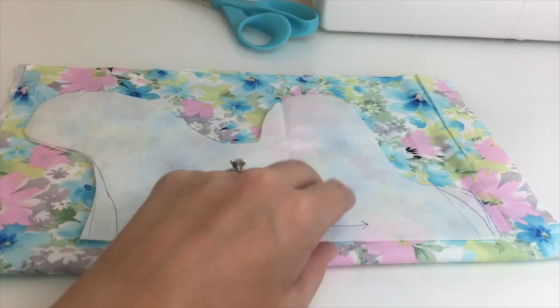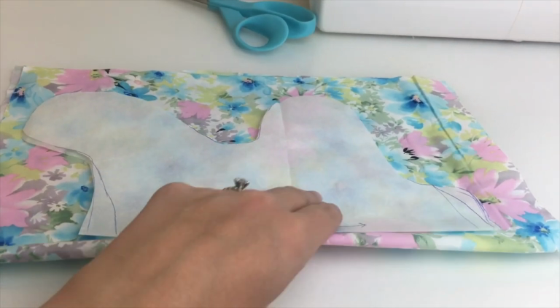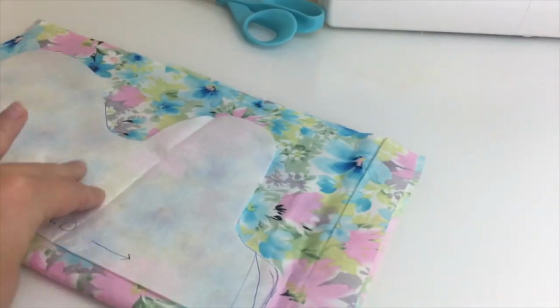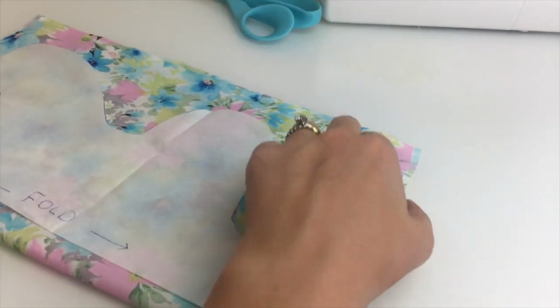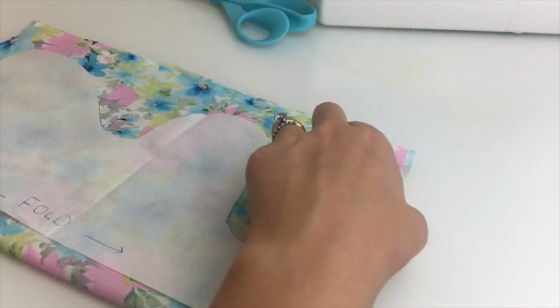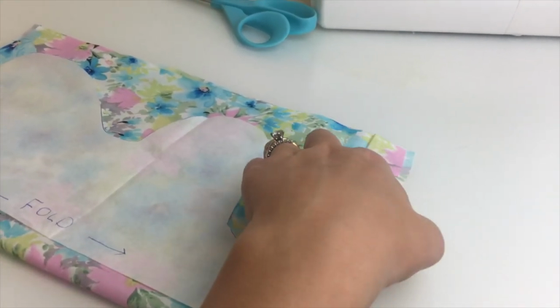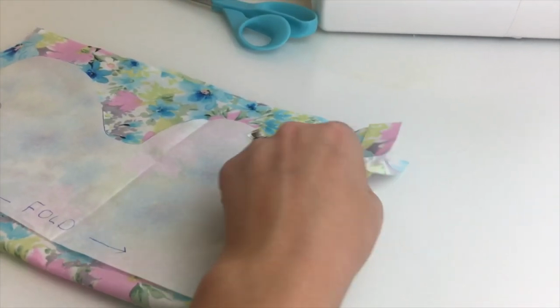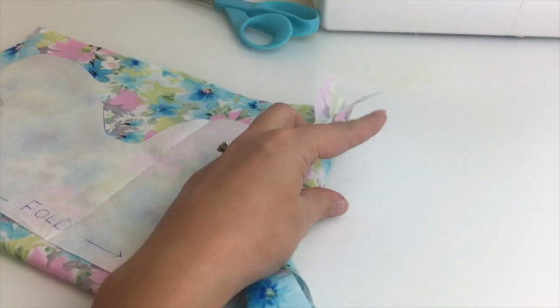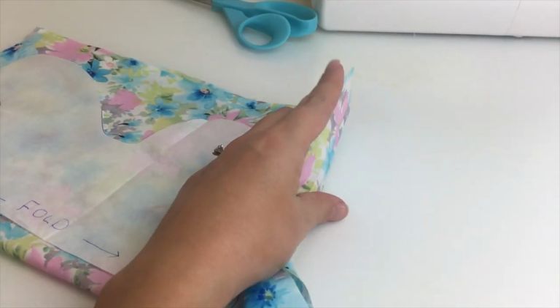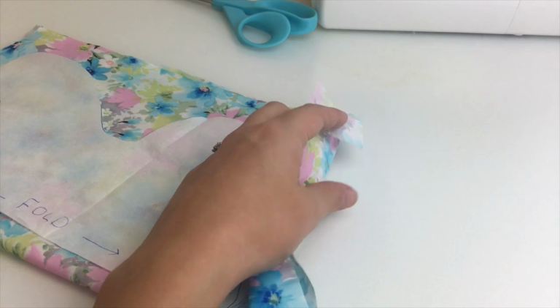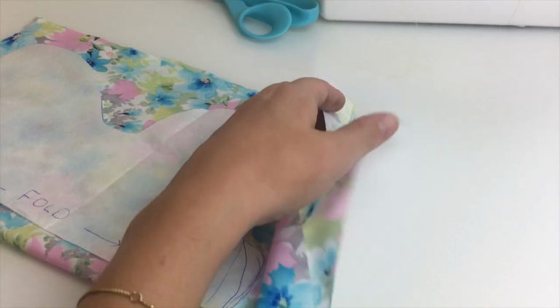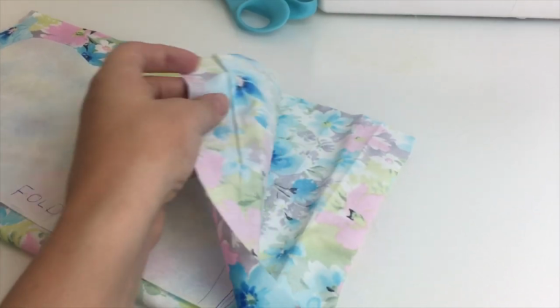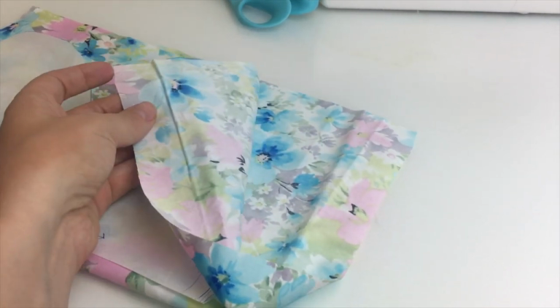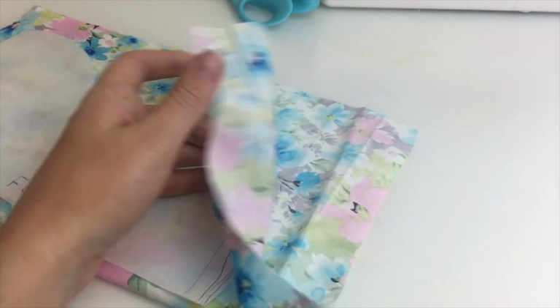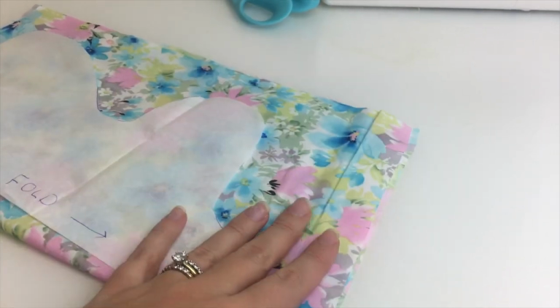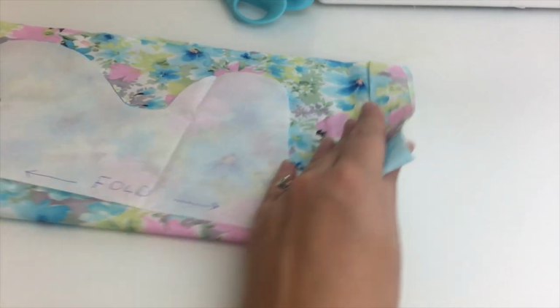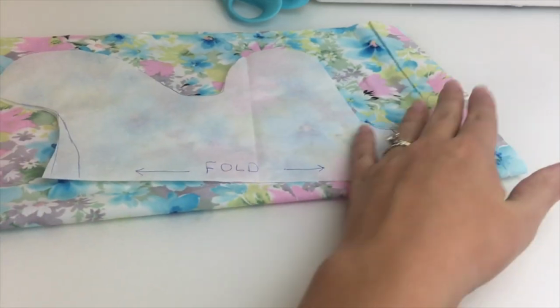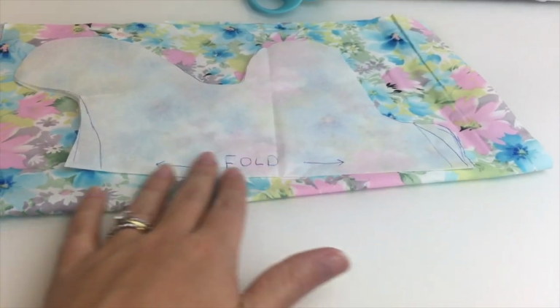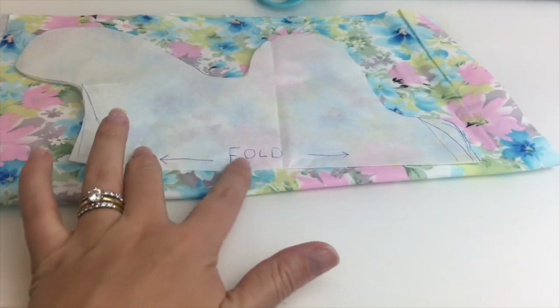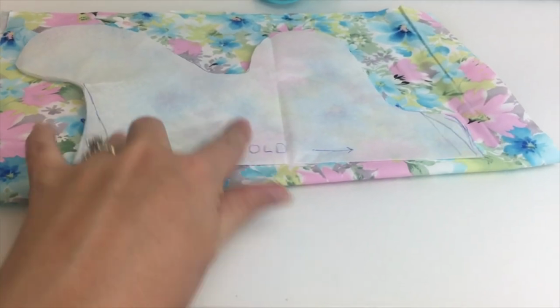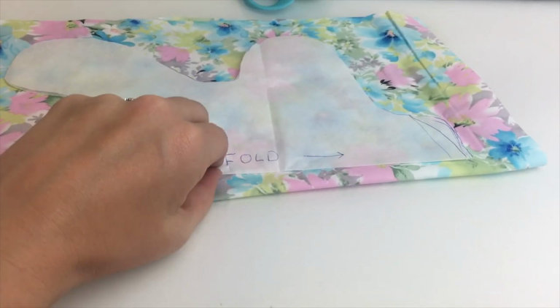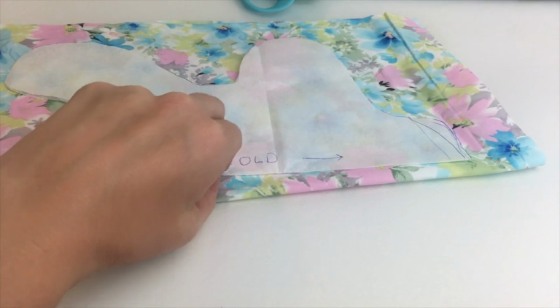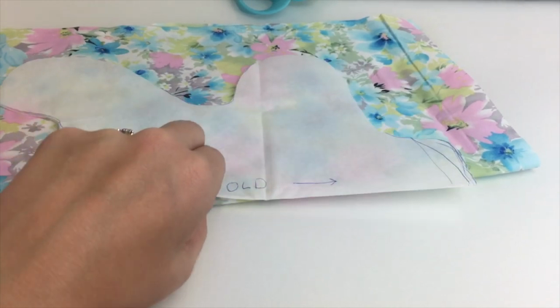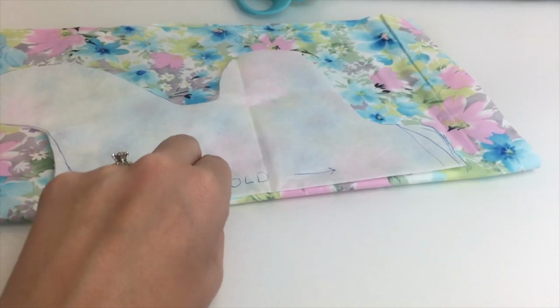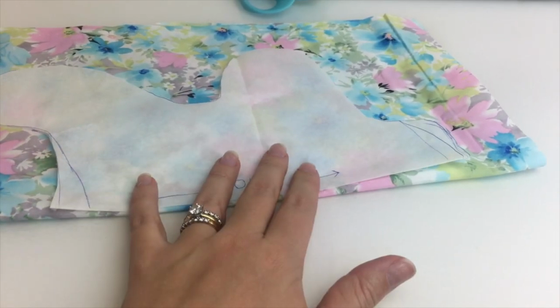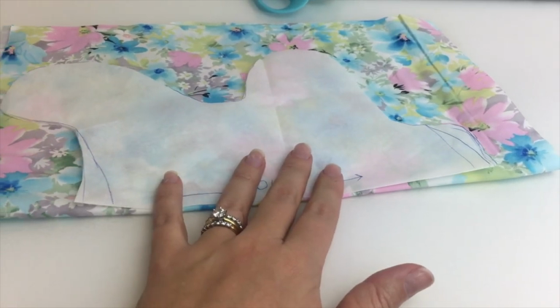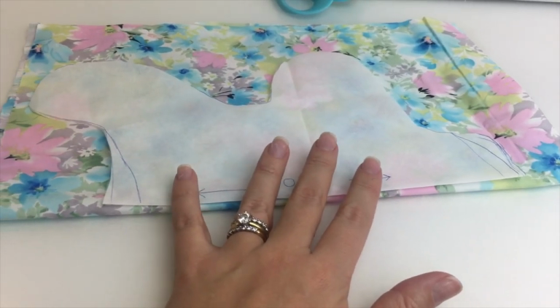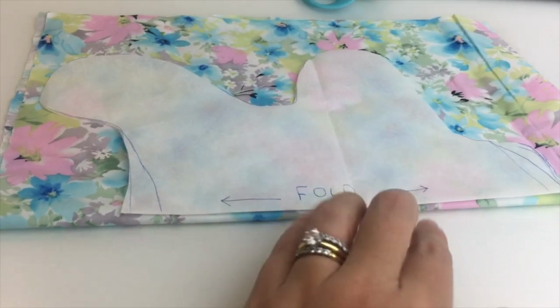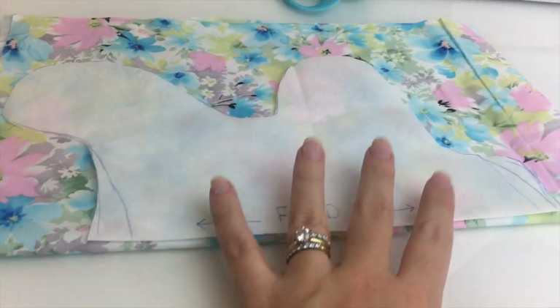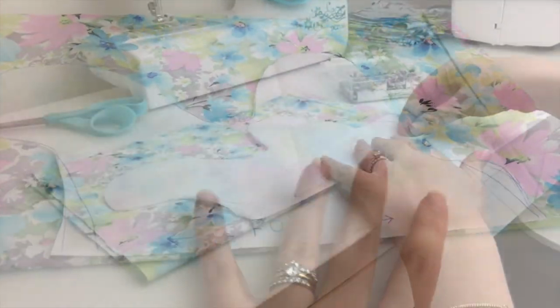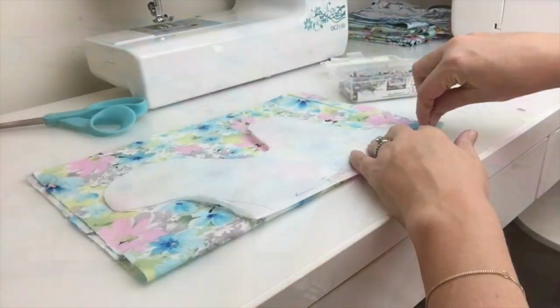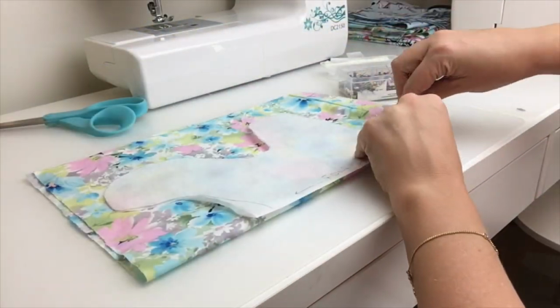You can see here using material number one — fold that in half and place your pattern on the fold side of your folded material, pin it down and then cut it out.